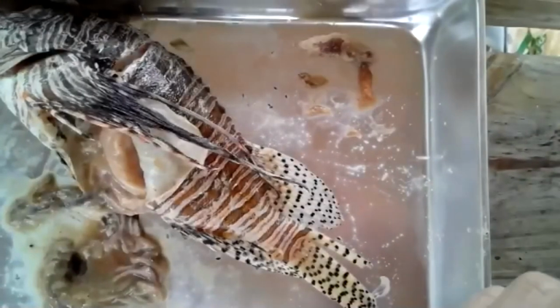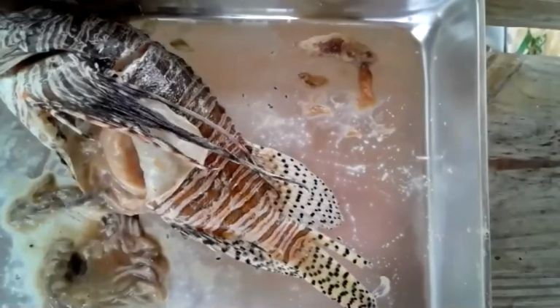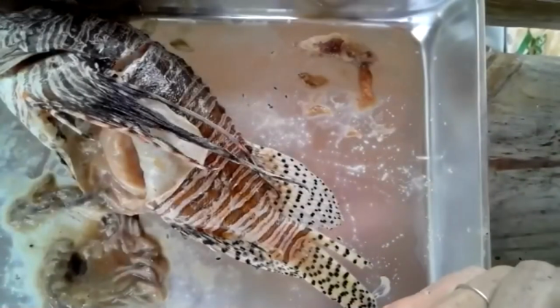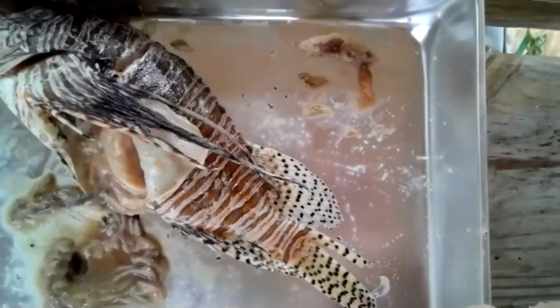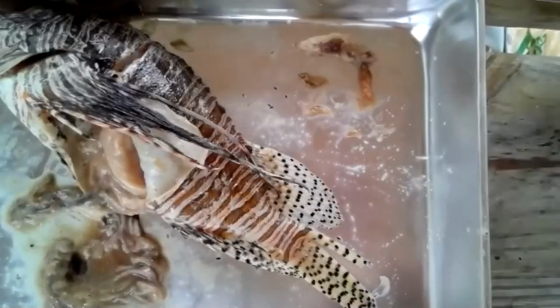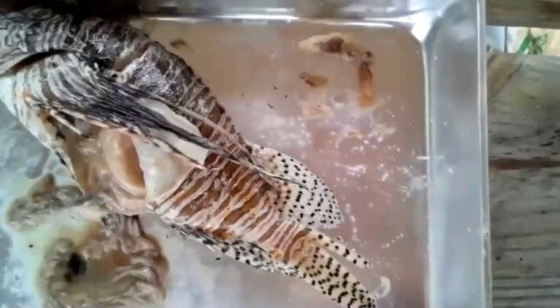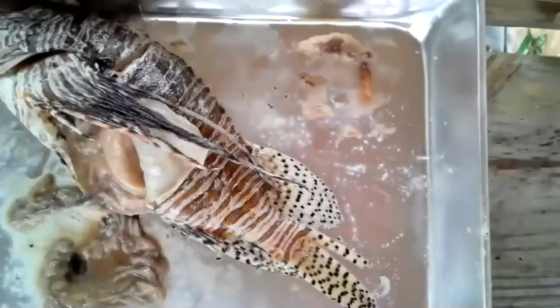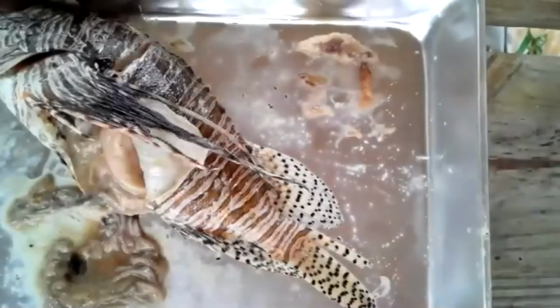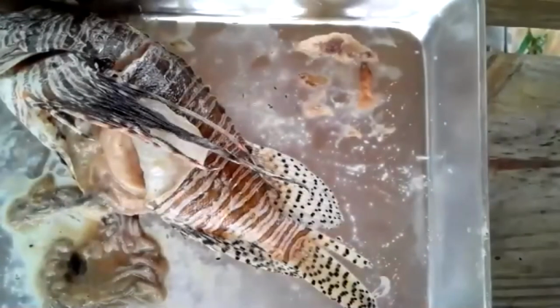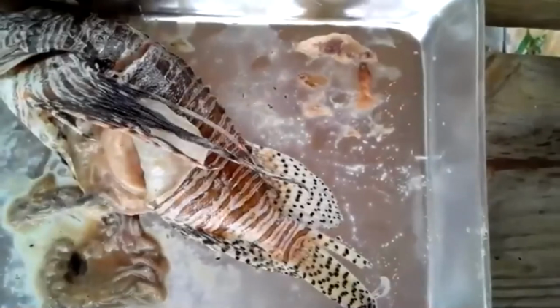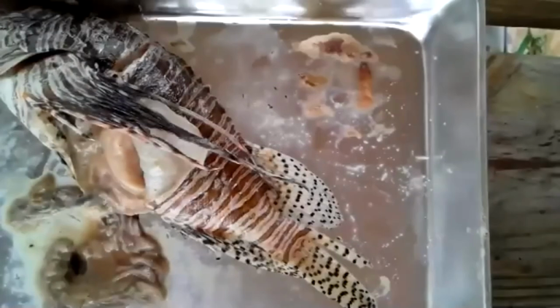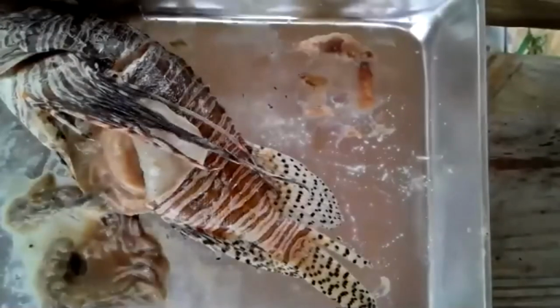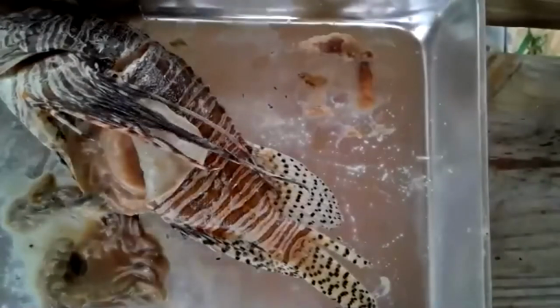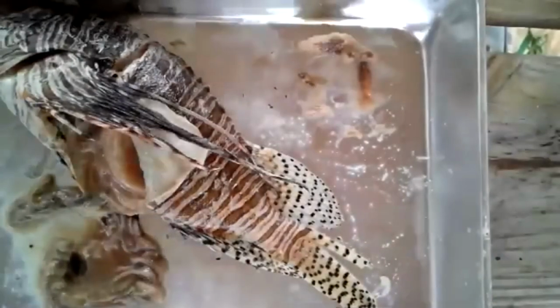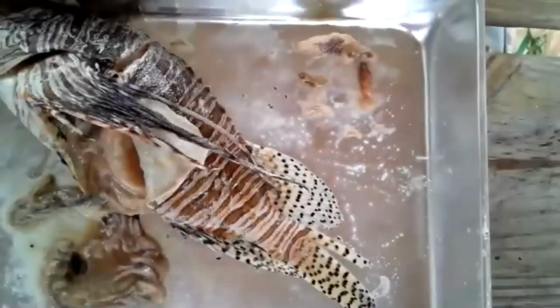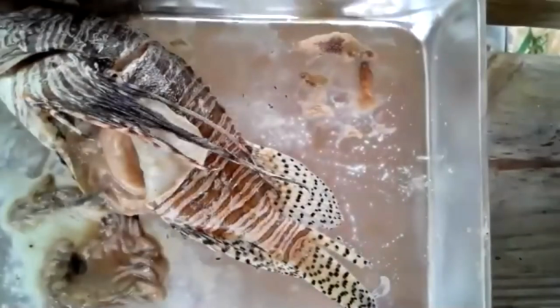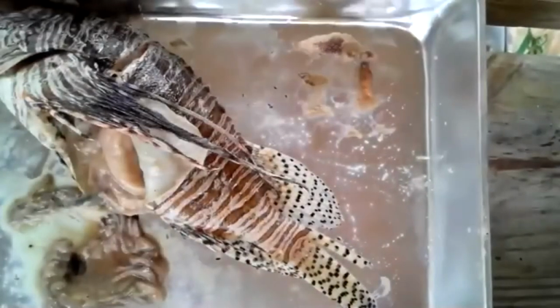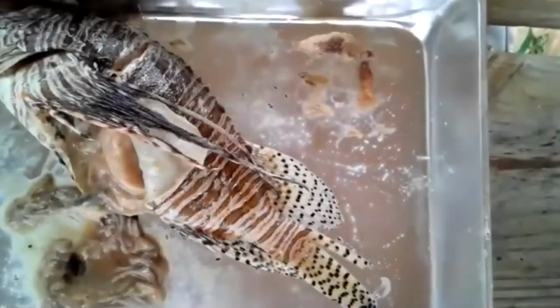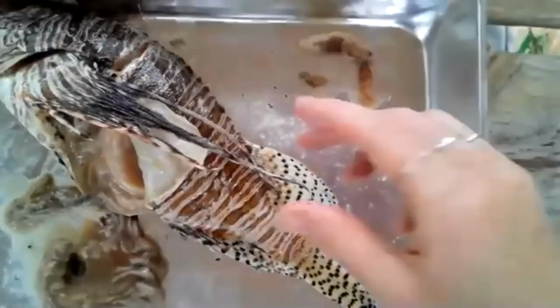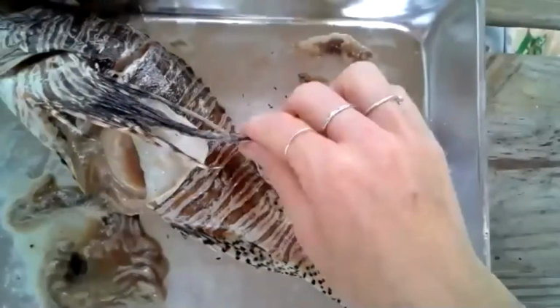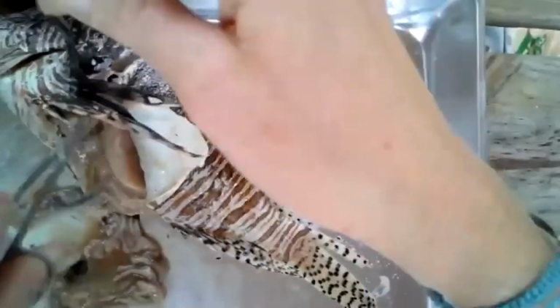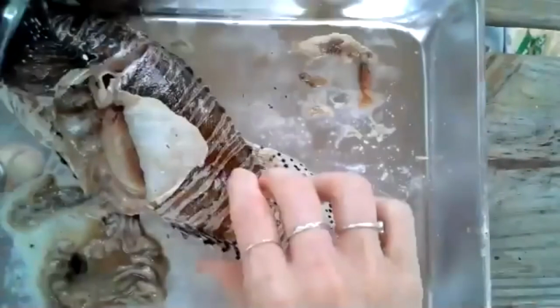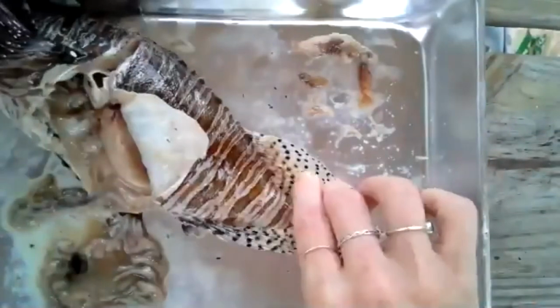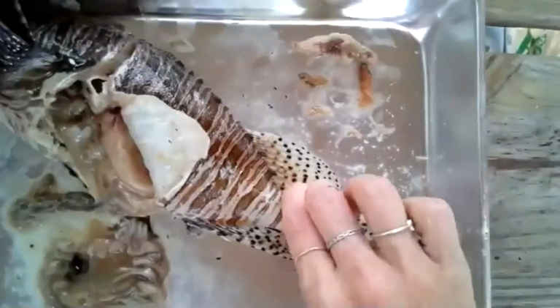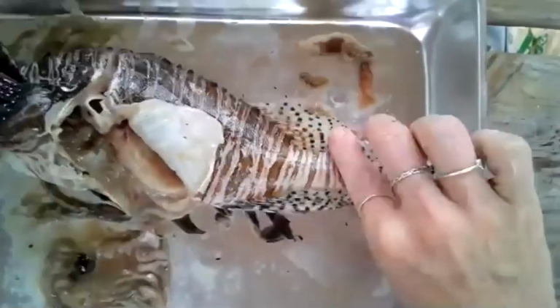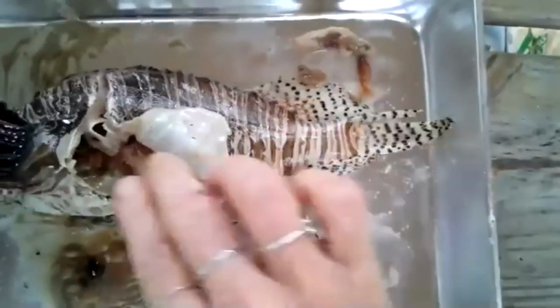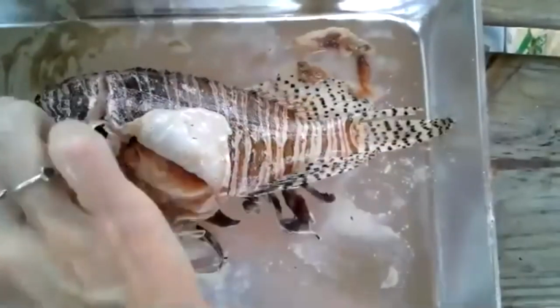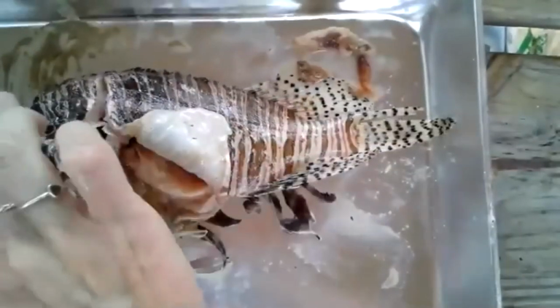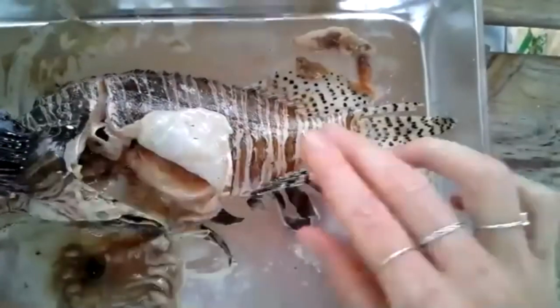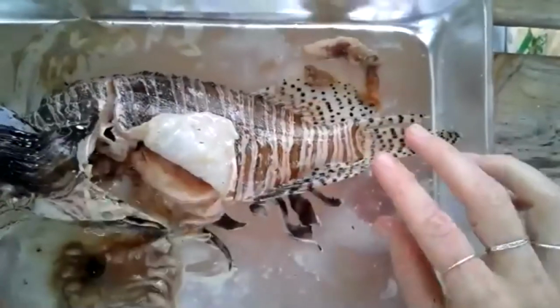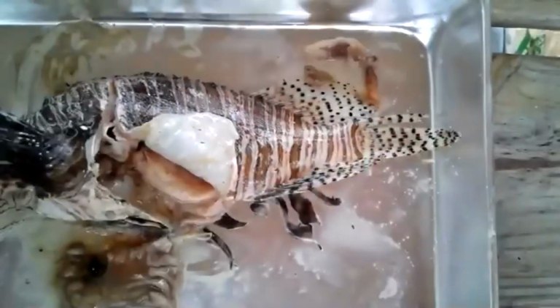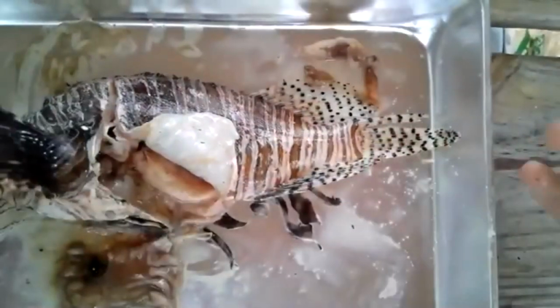Elizabeth says reef.org has a list of restaurants that serve lionfish — definitely check that out. REEF is a fantastic organization, they're the ones who kind of started the lionfish derbies here. They are delicious.